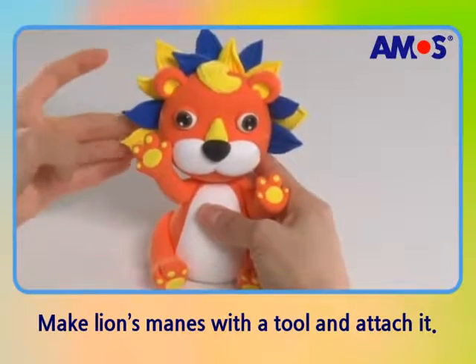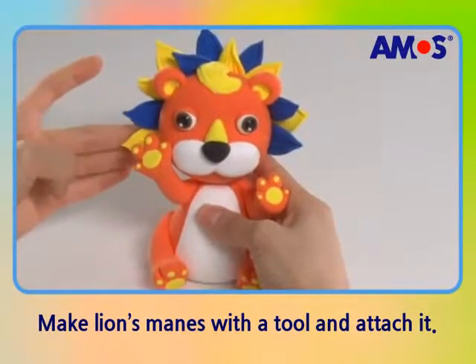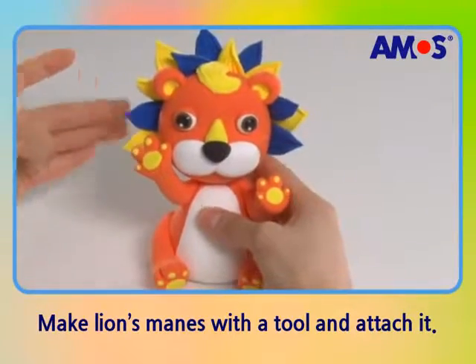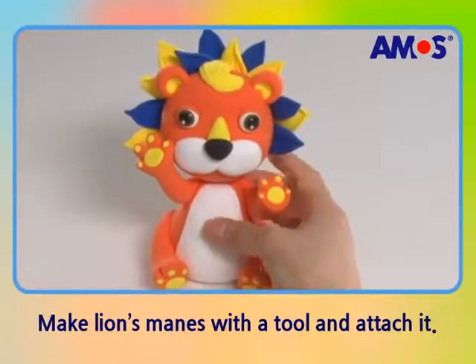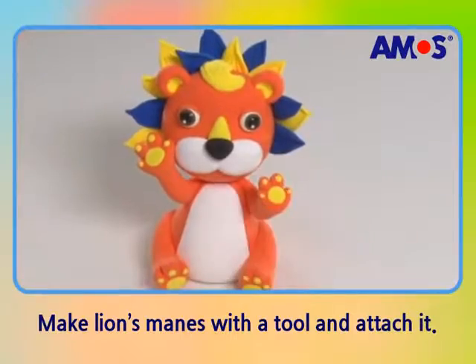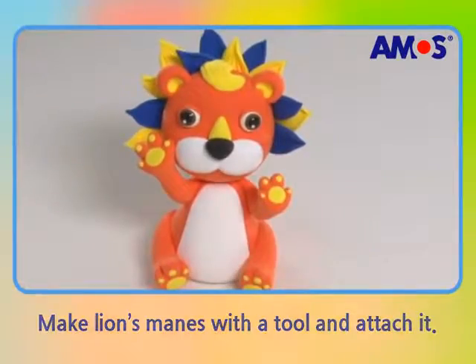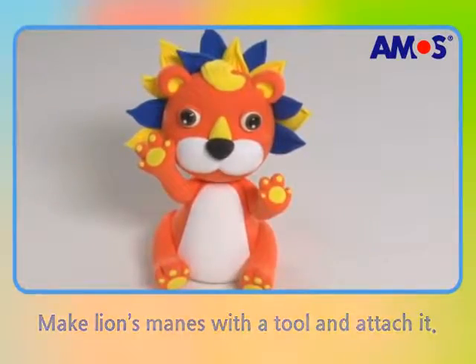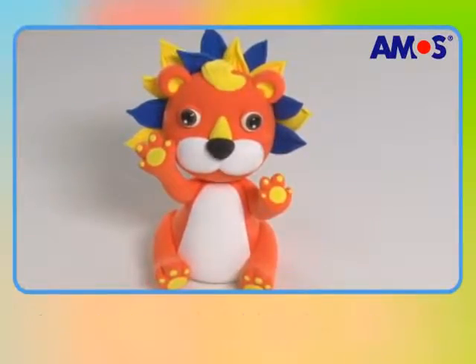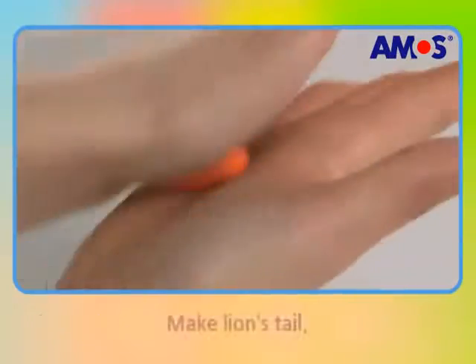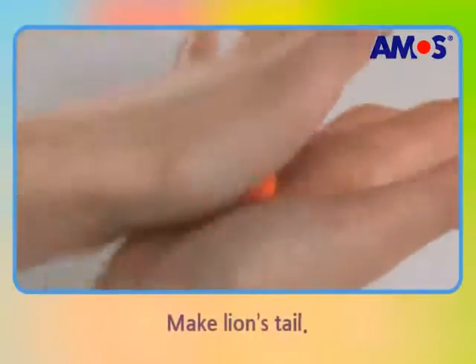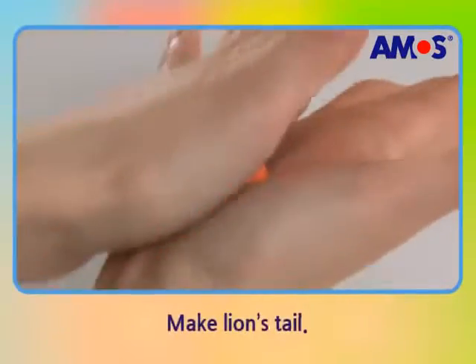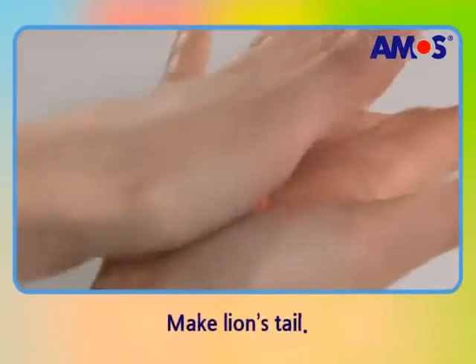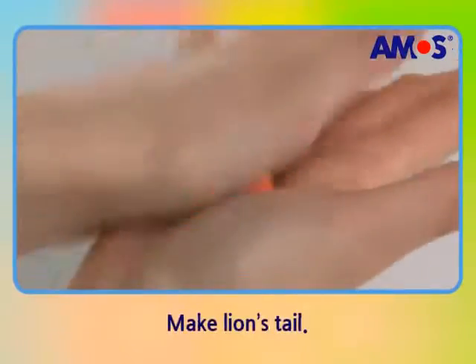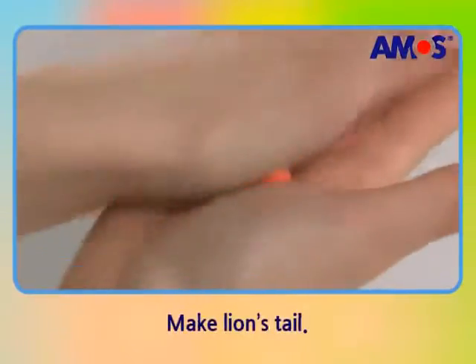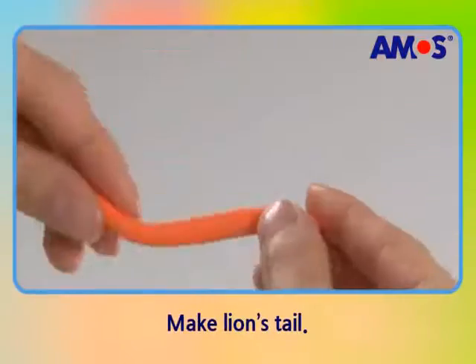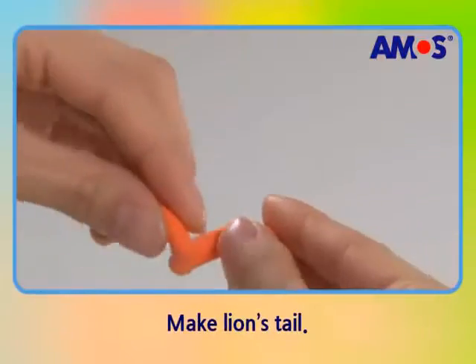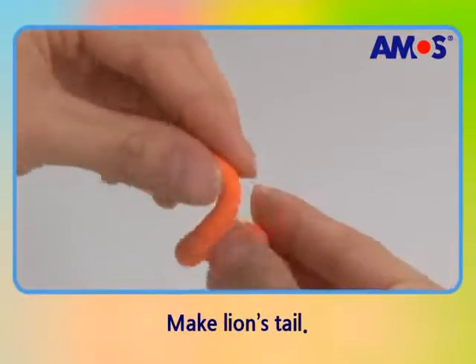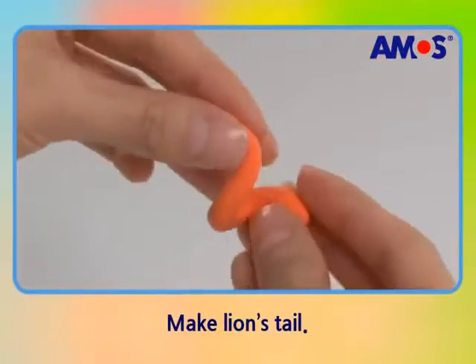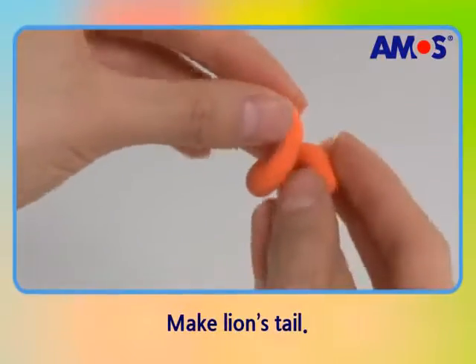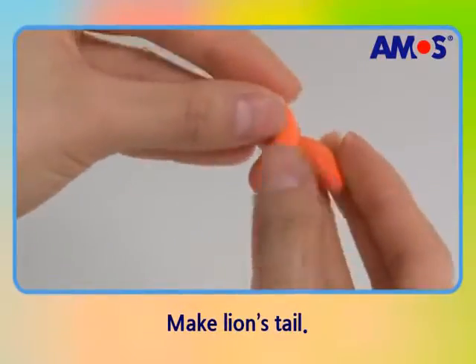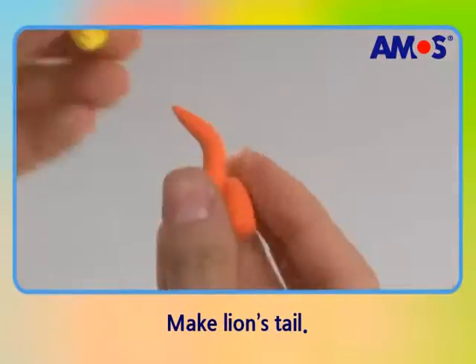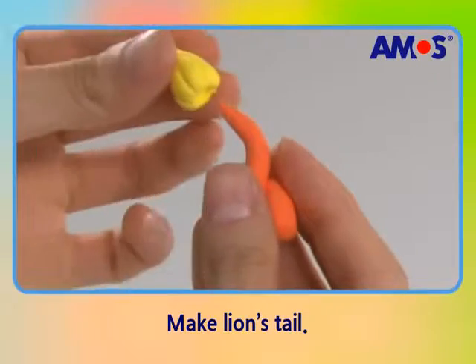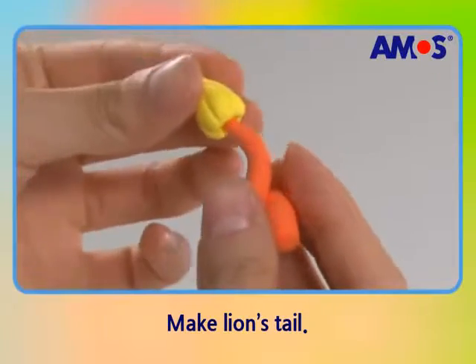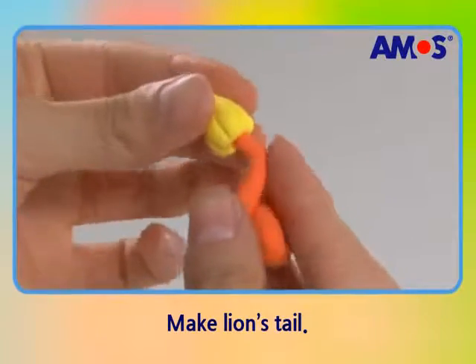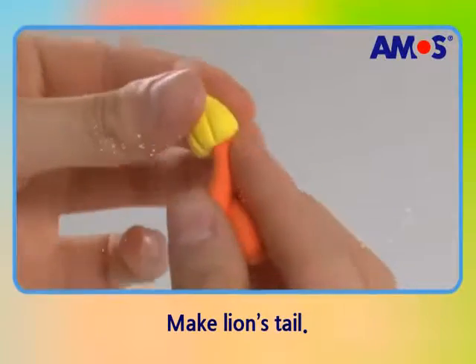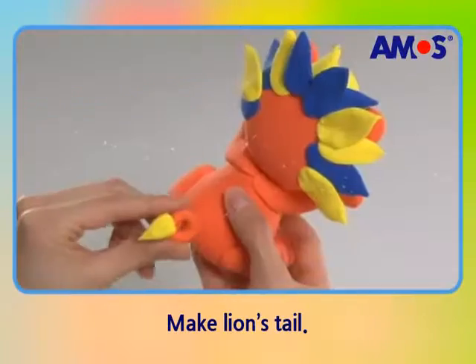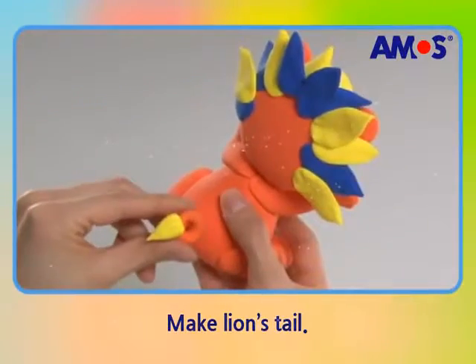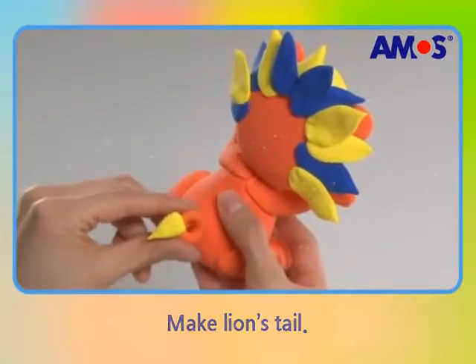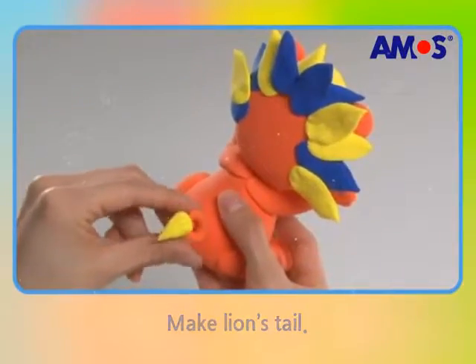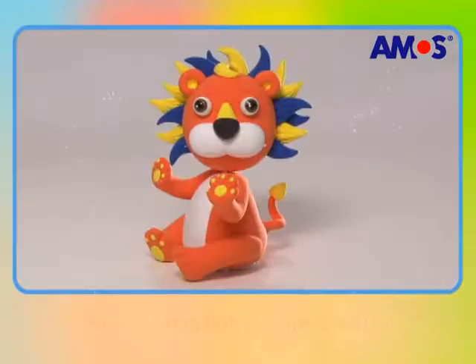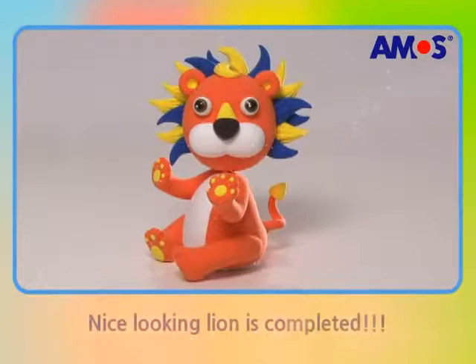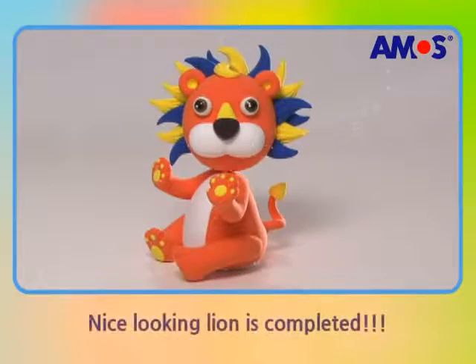Roll an end of a log-shaped eye clay with fingers to make a thick, small water drop and paste it to the tail. Roar!